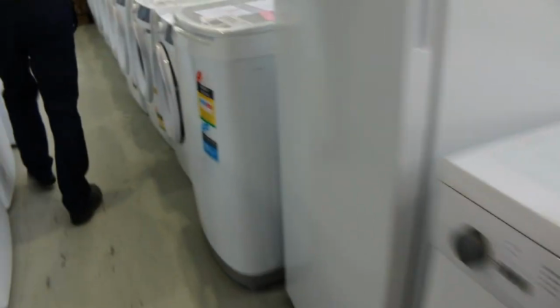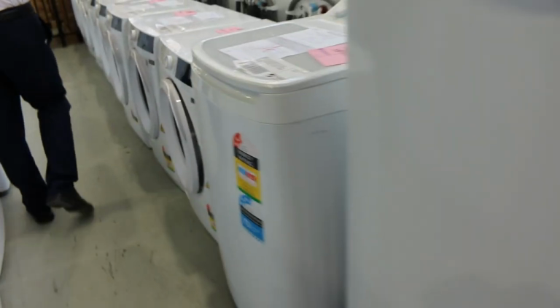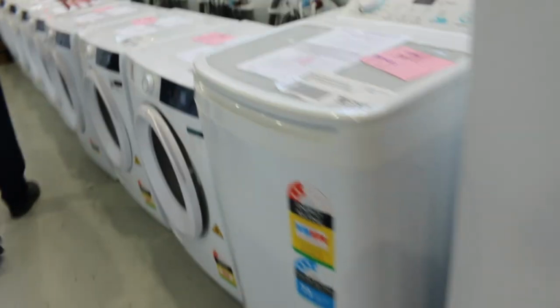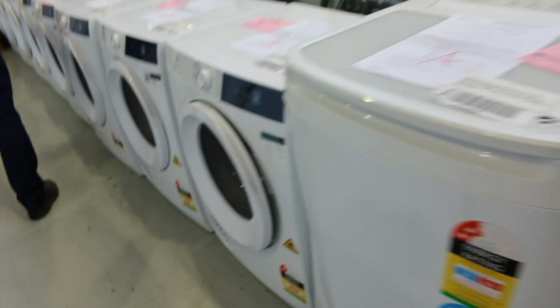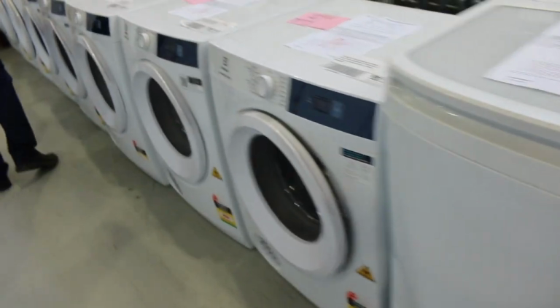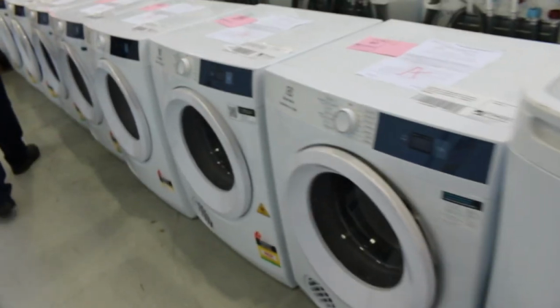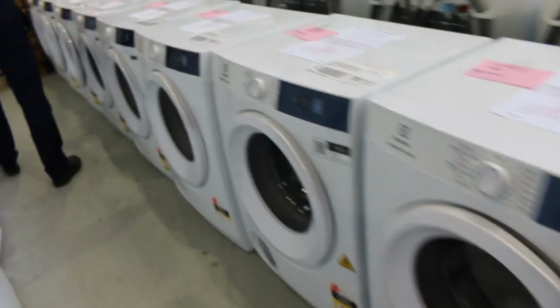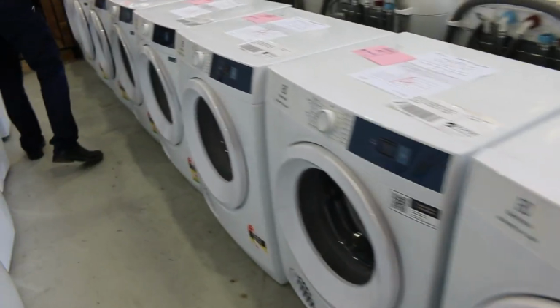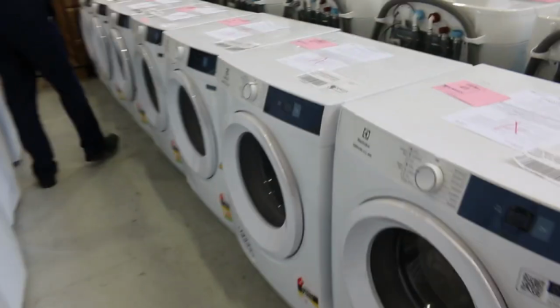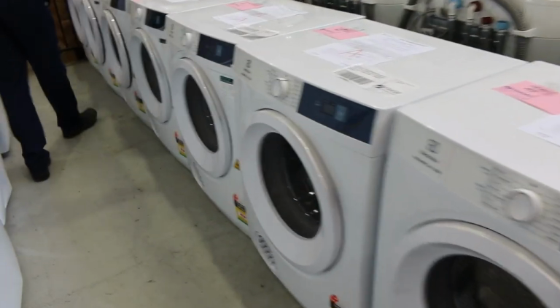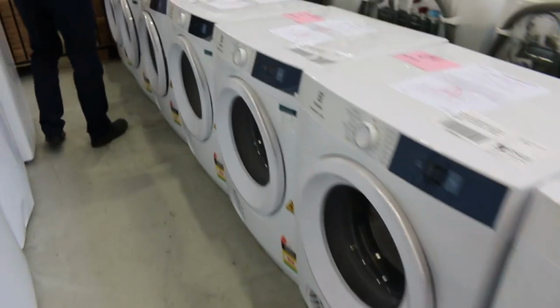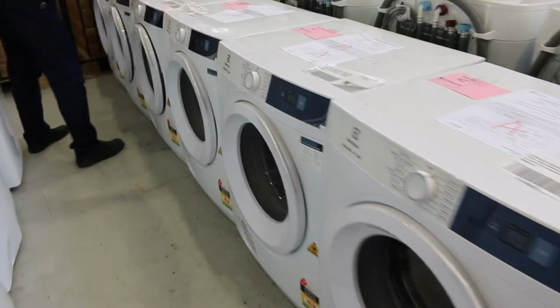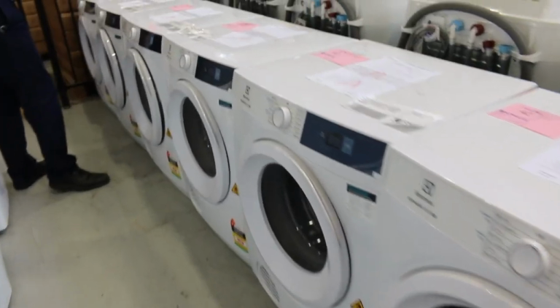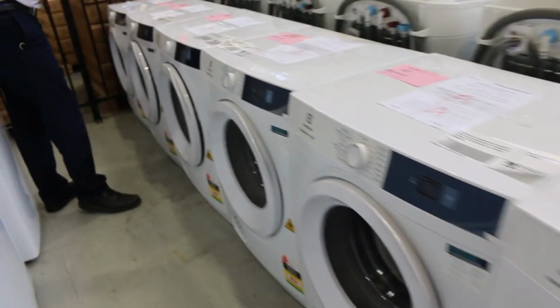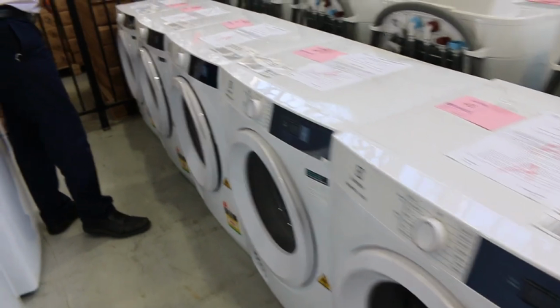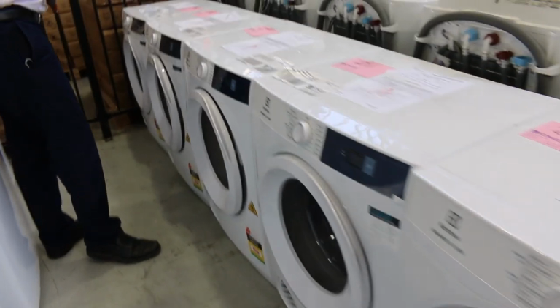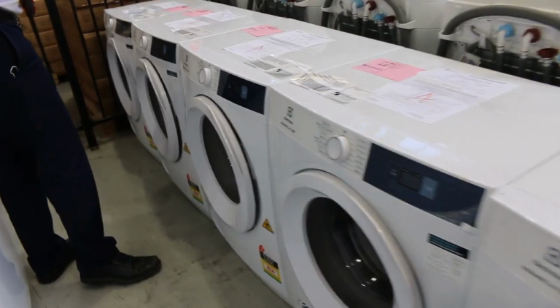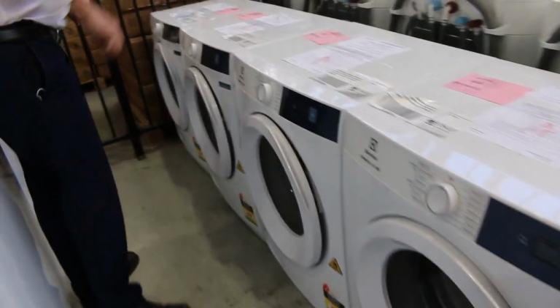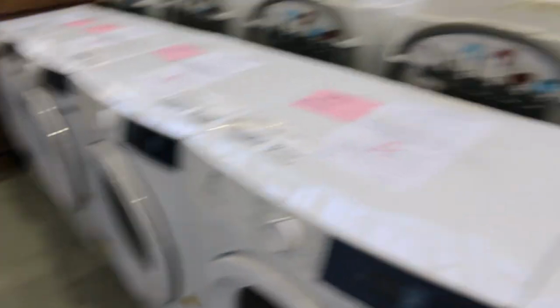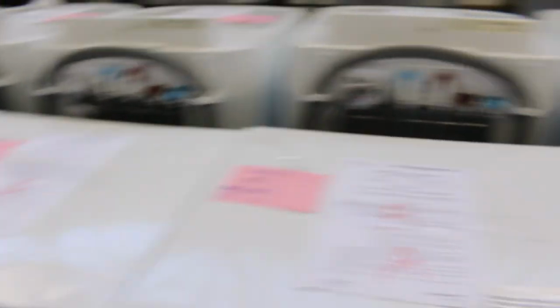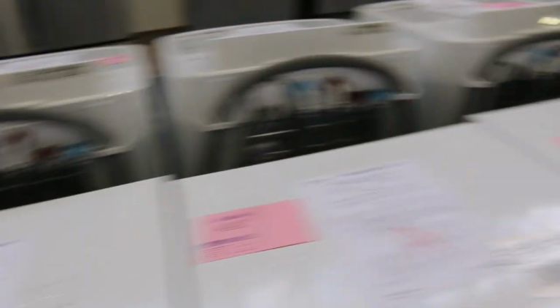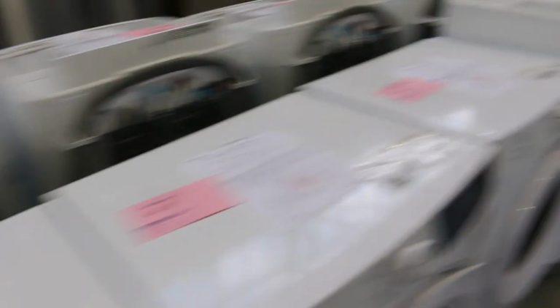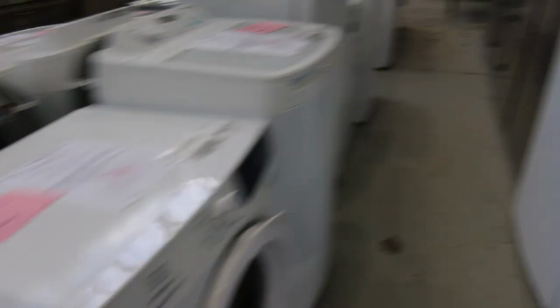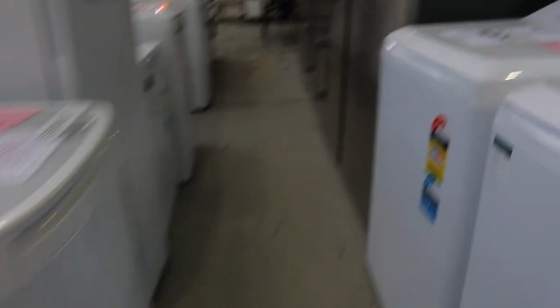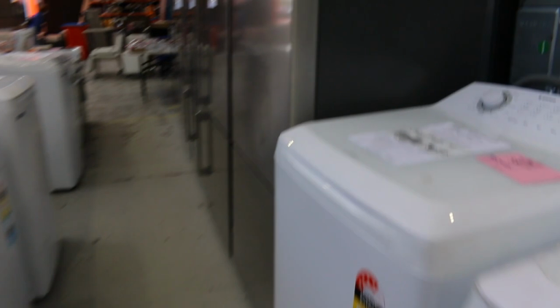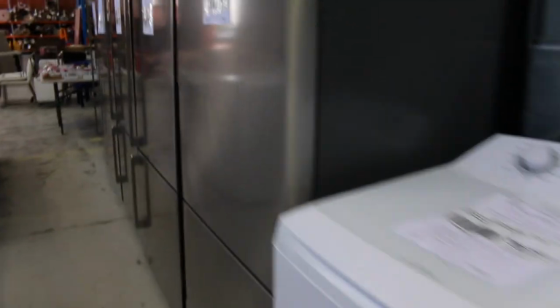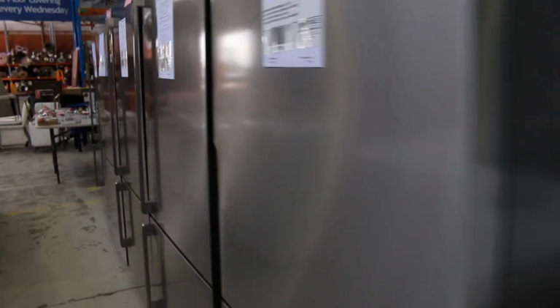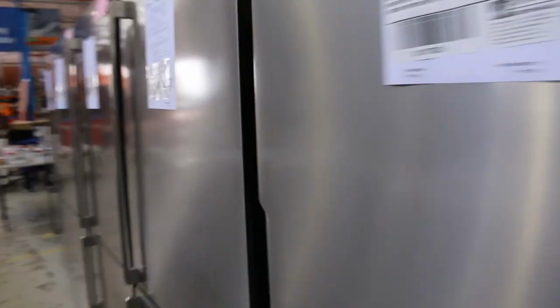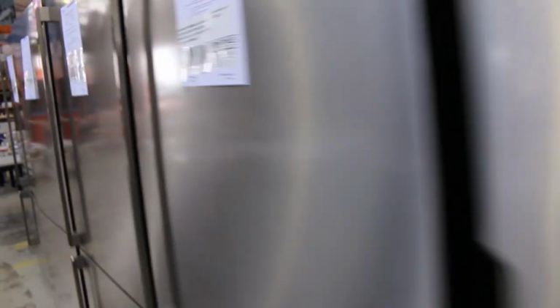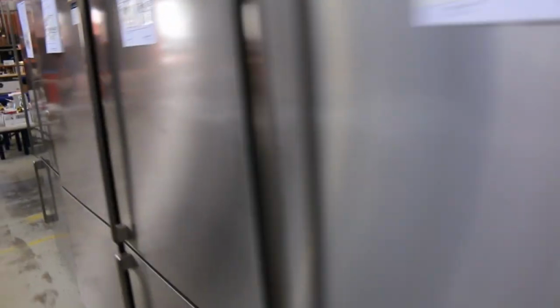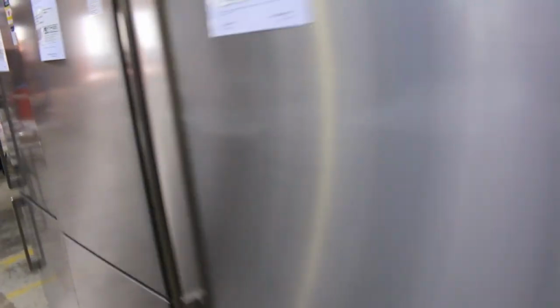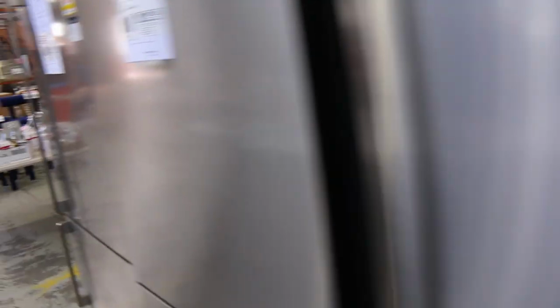Still loads of dryers here. We've got Electrolux as the main brand, which is a fantastic brand to have through the auctions. 12-month factory warranty on all of those. Last week there was sort of bidding in that $300 to $350 mark, so I'd expect a similar sort of story this week.